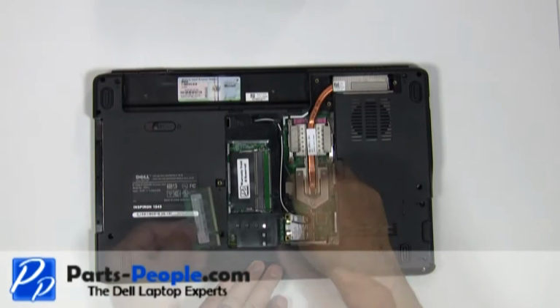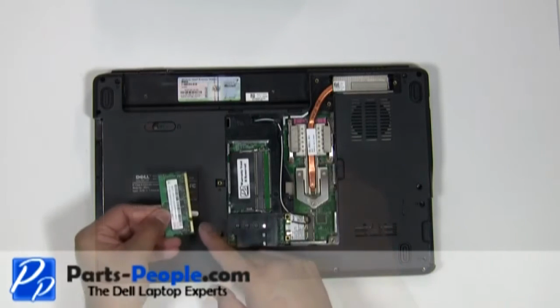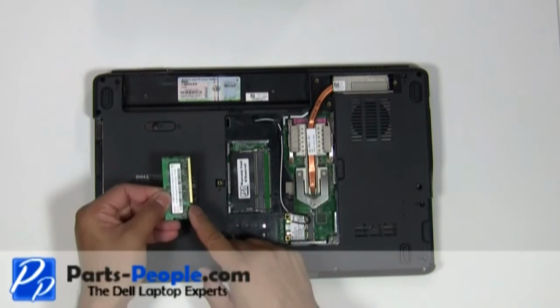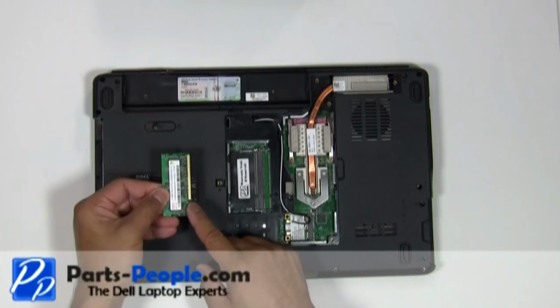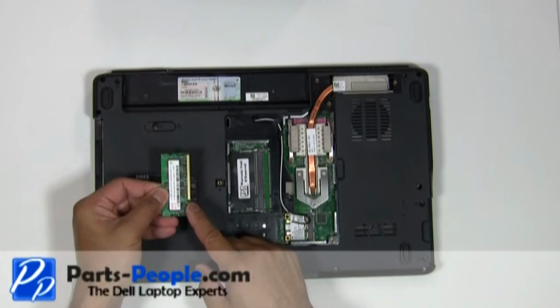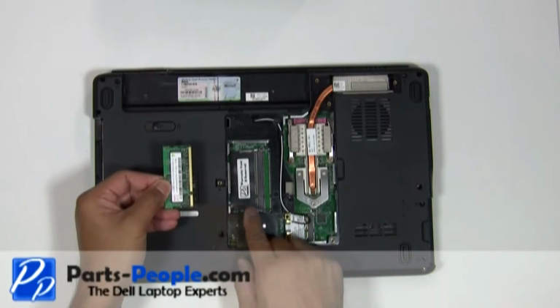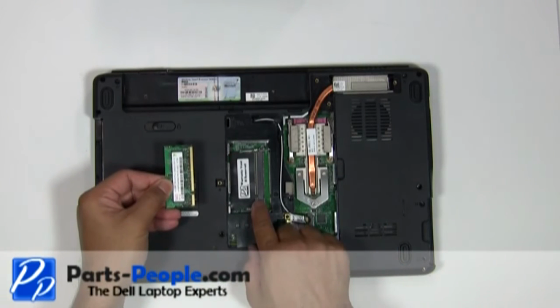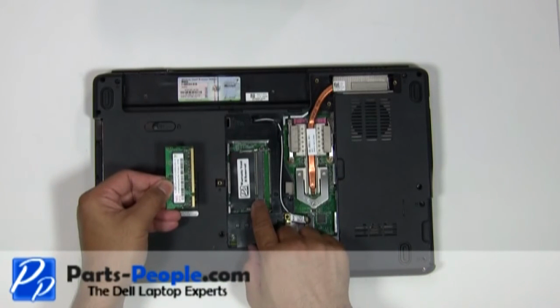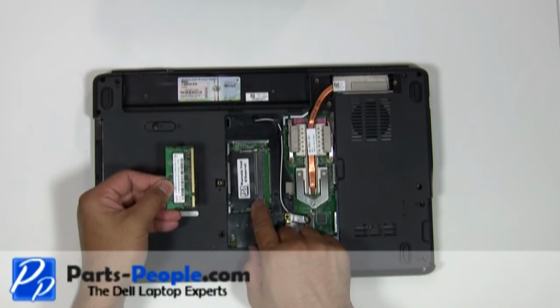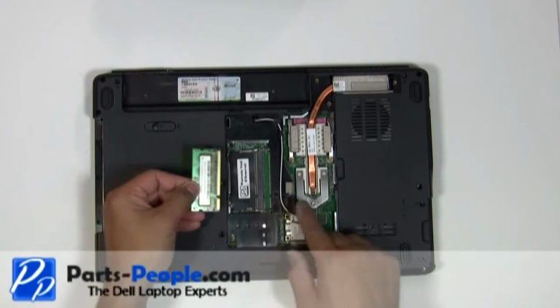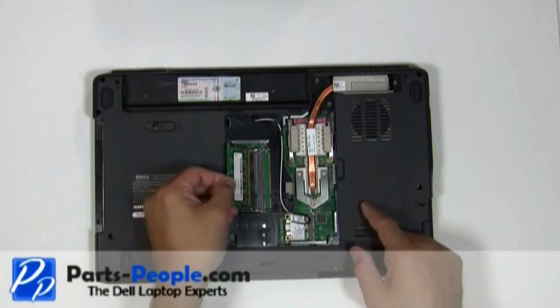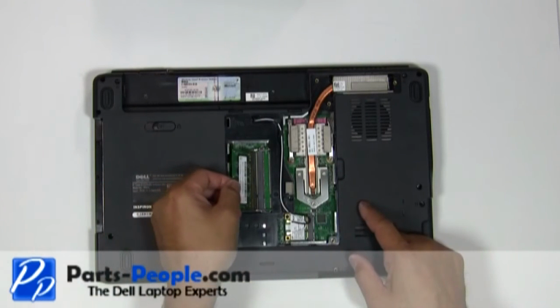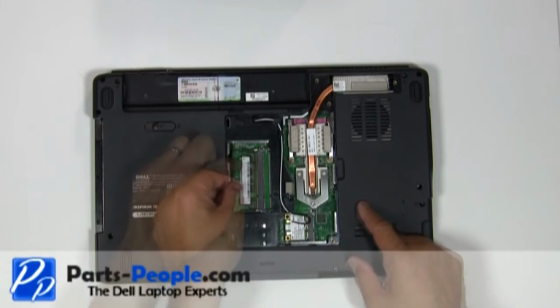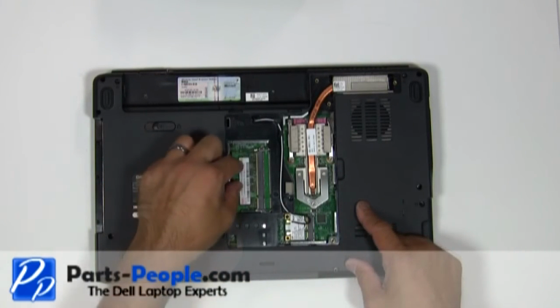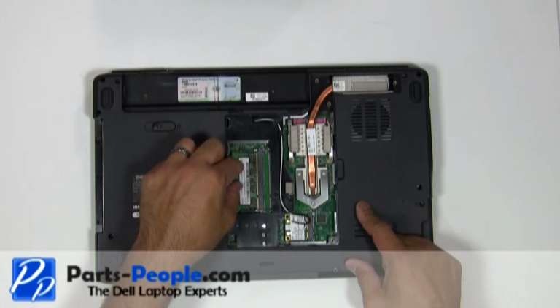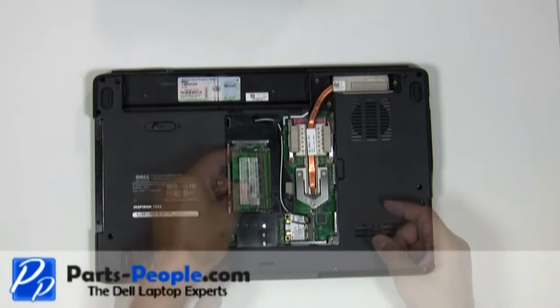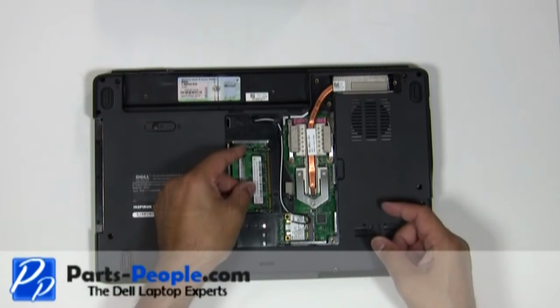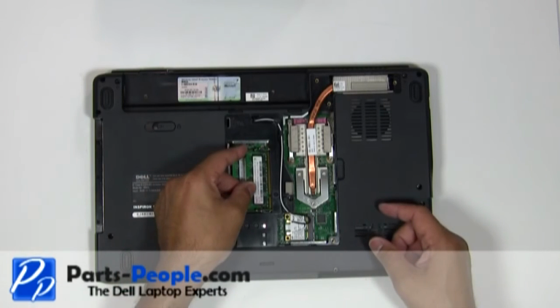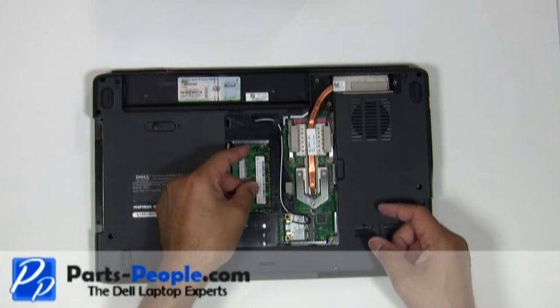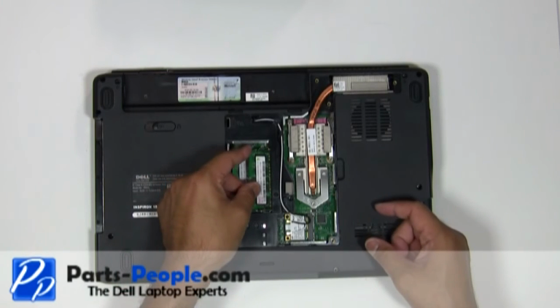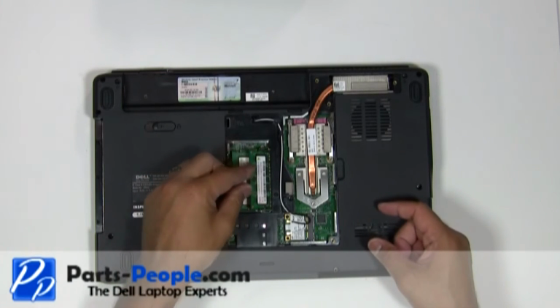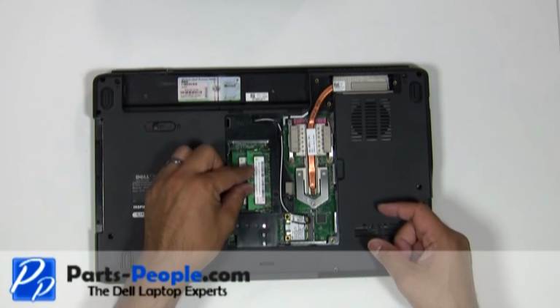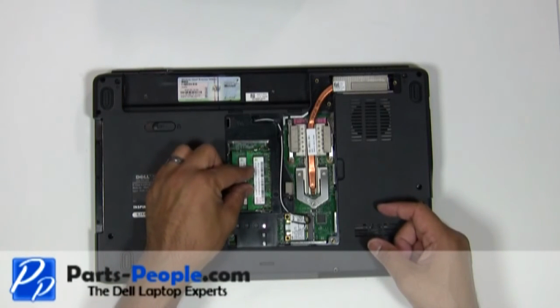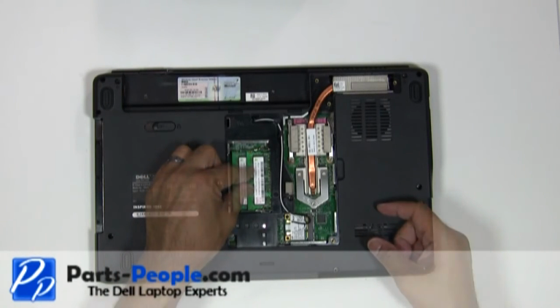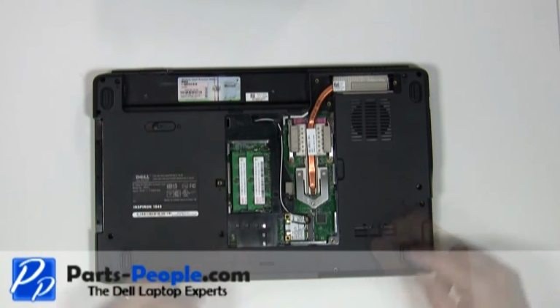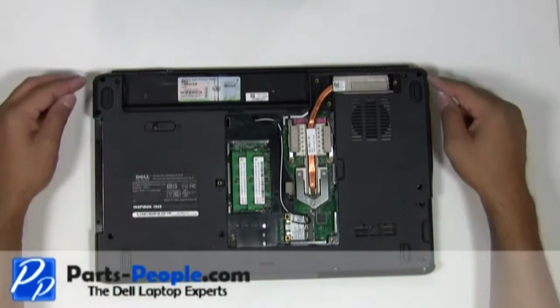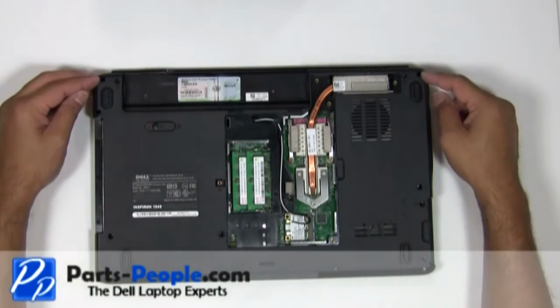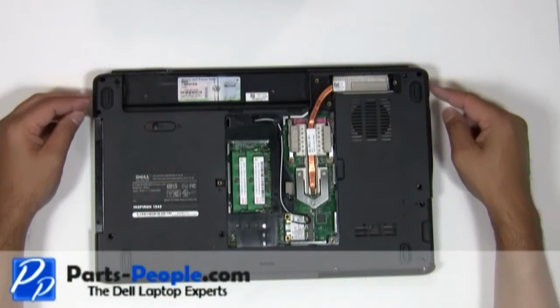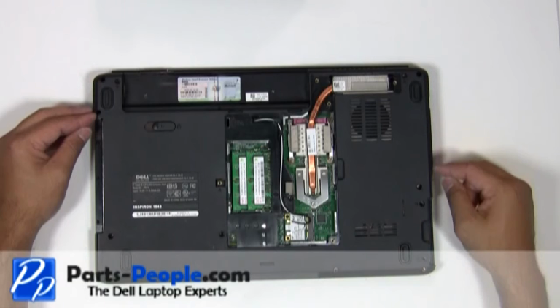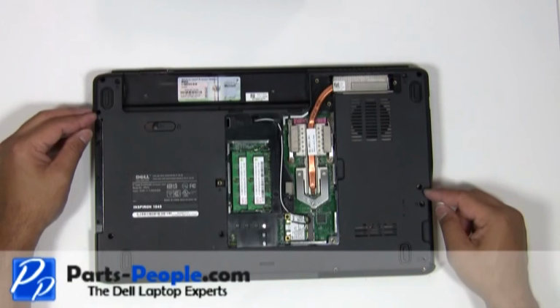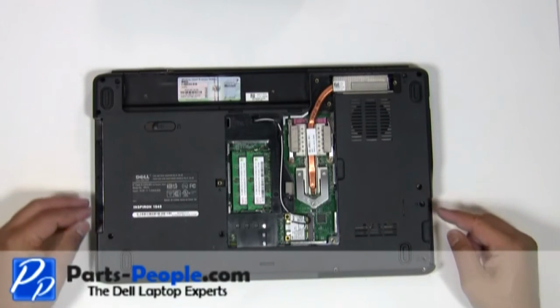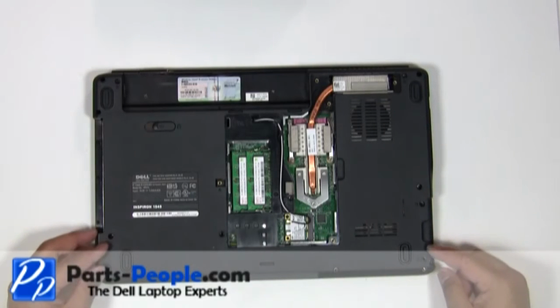Place the memory stick into the memory slot so the cutout matches at a 45 degree angle until you hear a click. Replace the 11 screws that hold down the touchpad palm rest to the base.